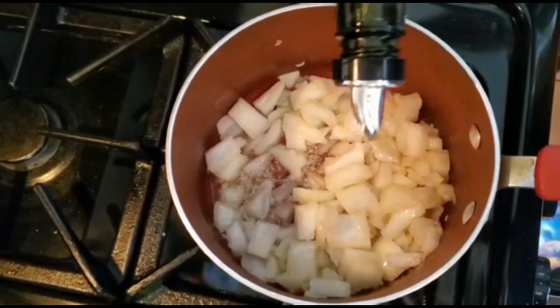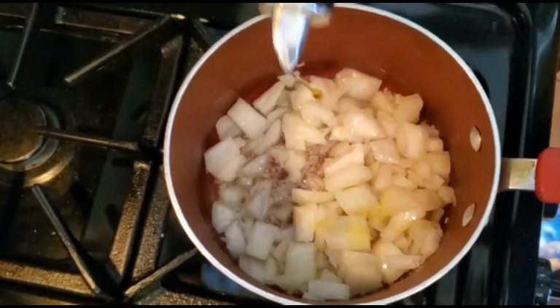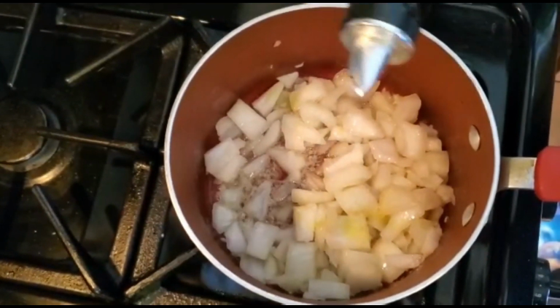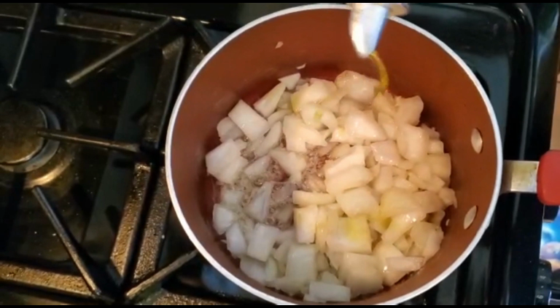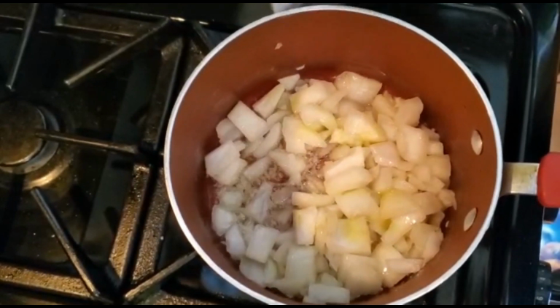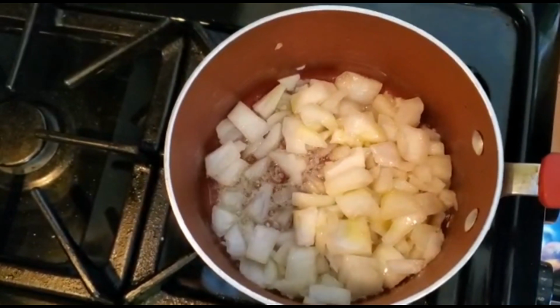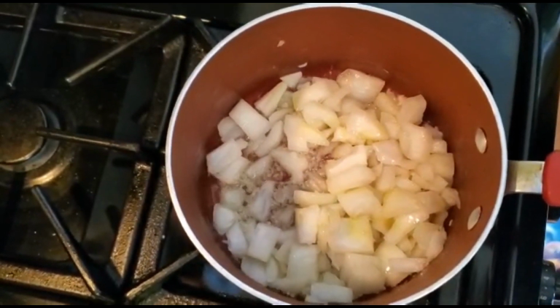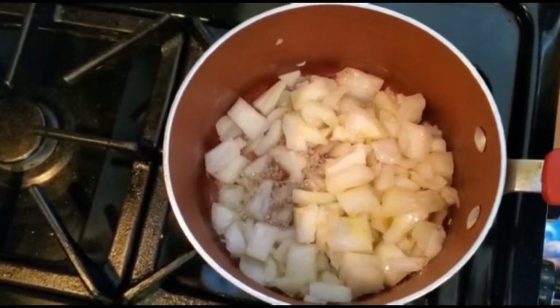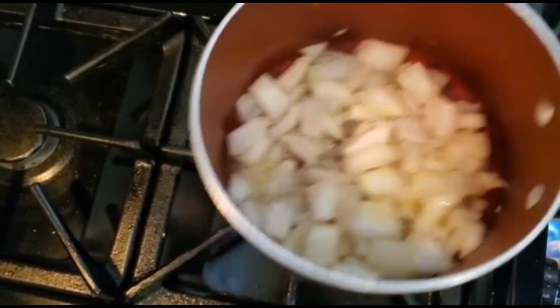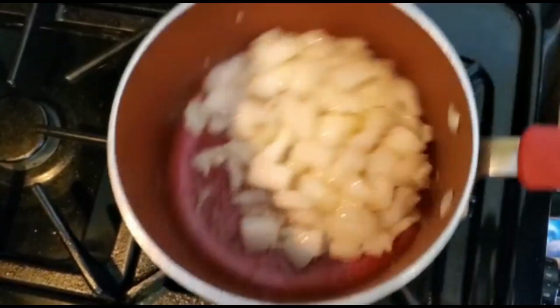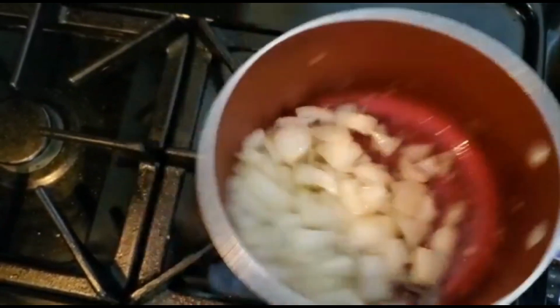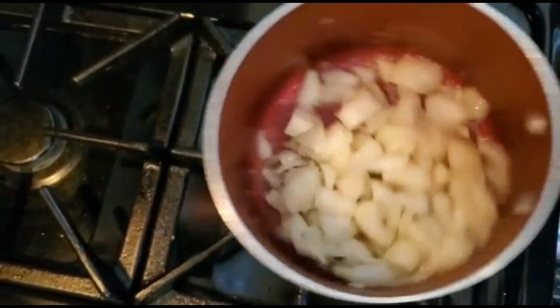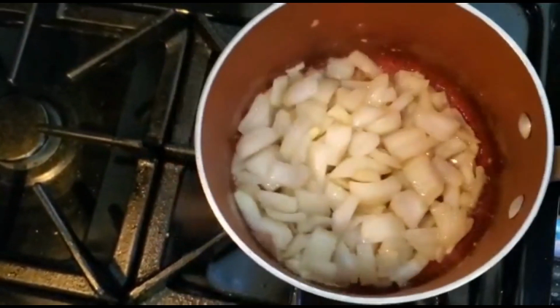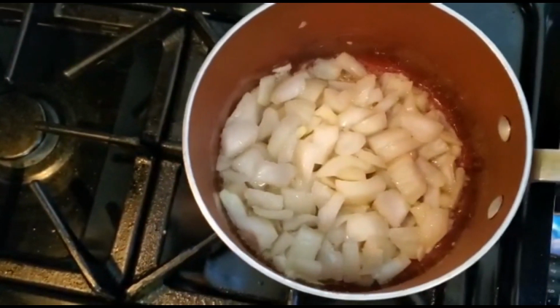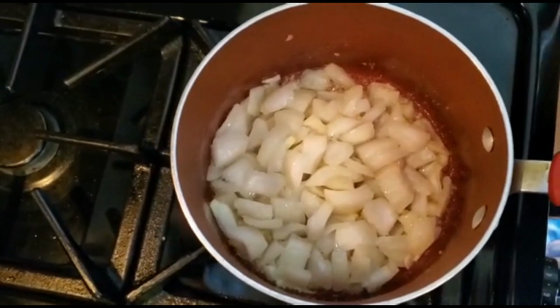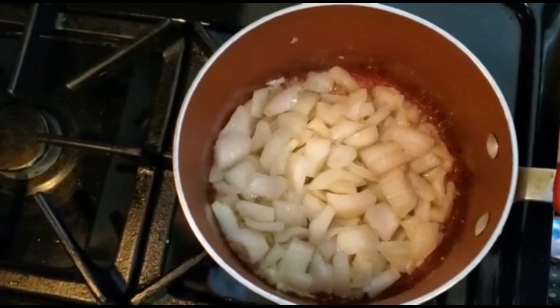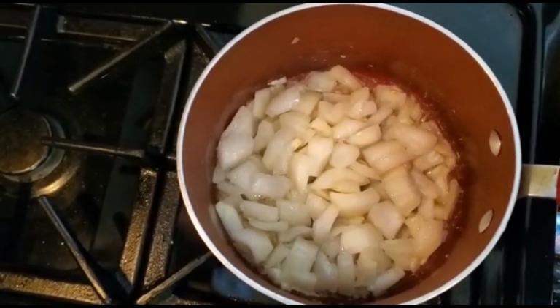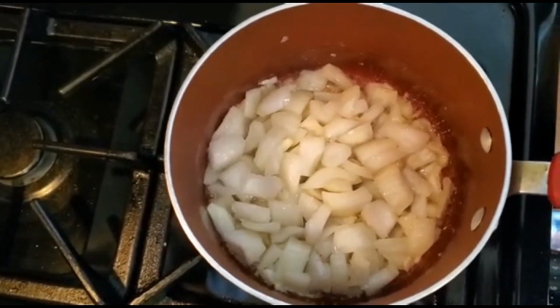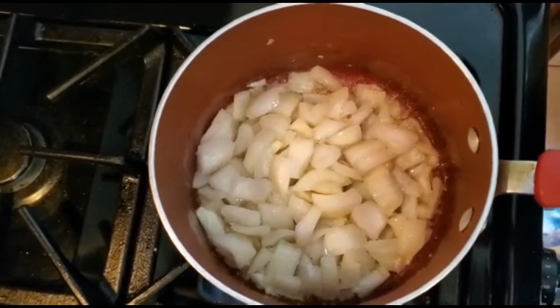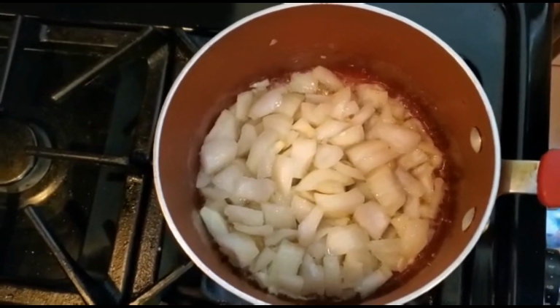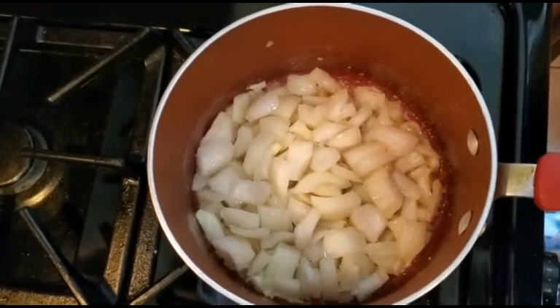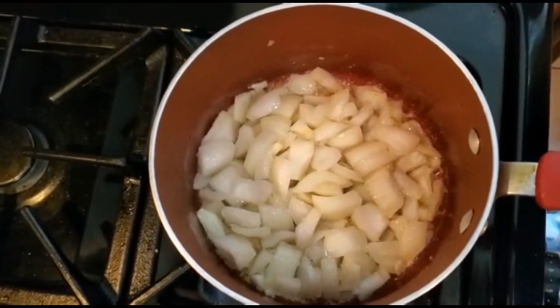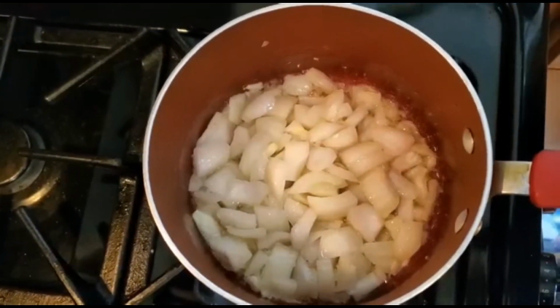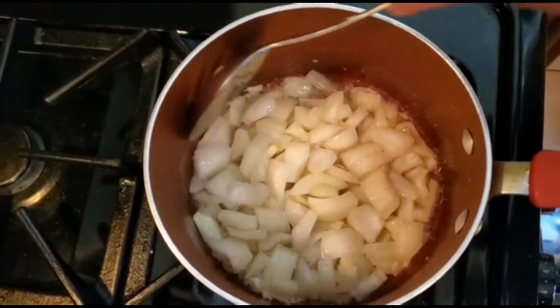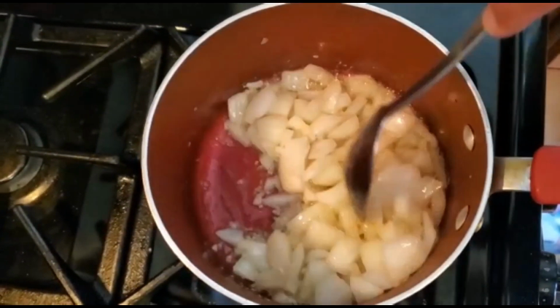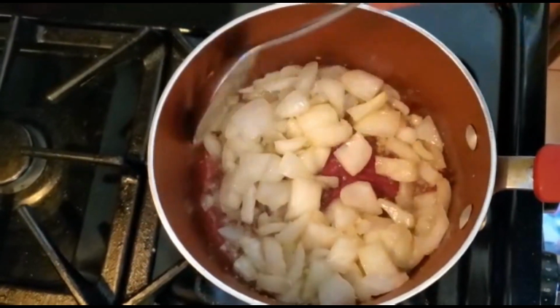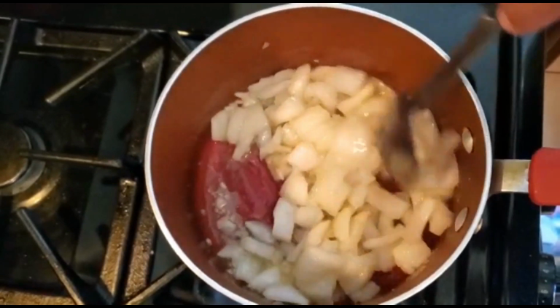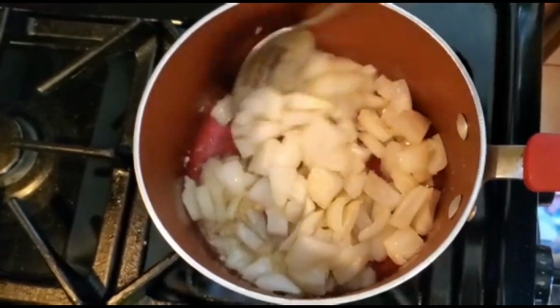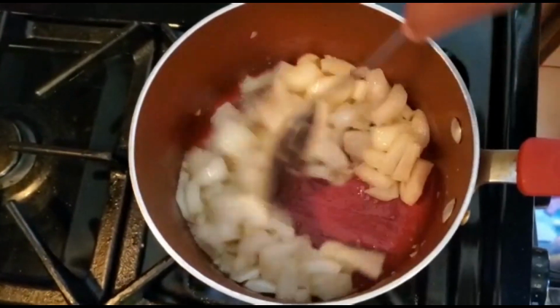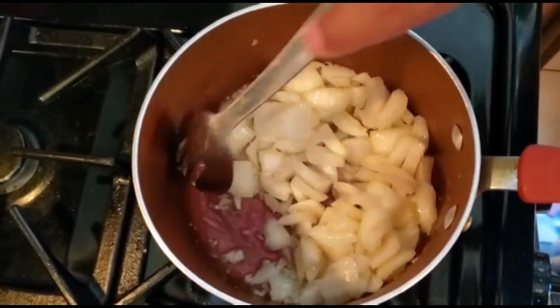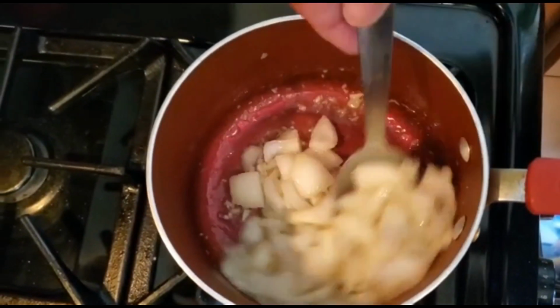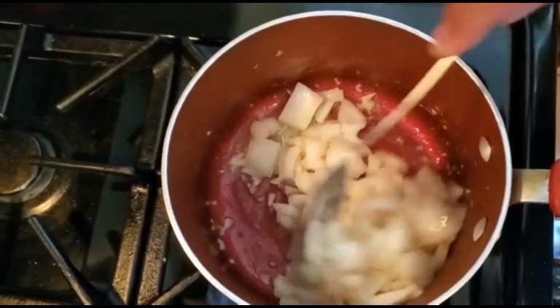I like to drizzle a little bit of olive oil just to make sure — there we go, you can see it drizzling. Did you guys do any cooking last week? Did you have any good meals you want to share?